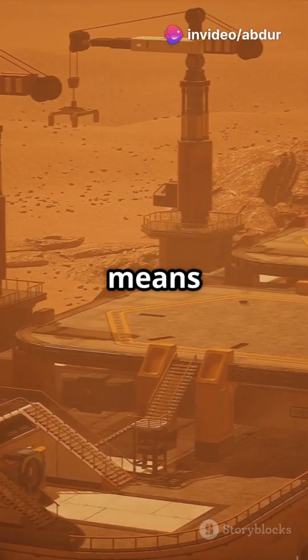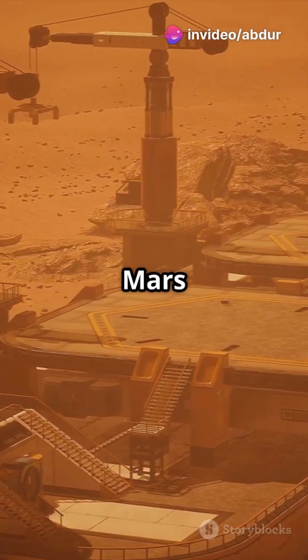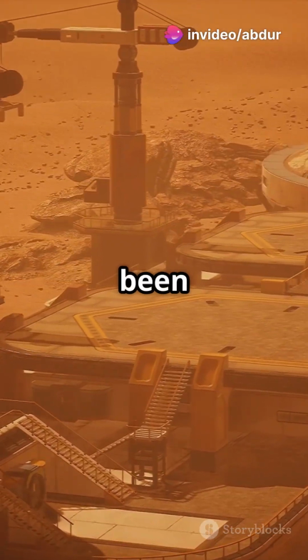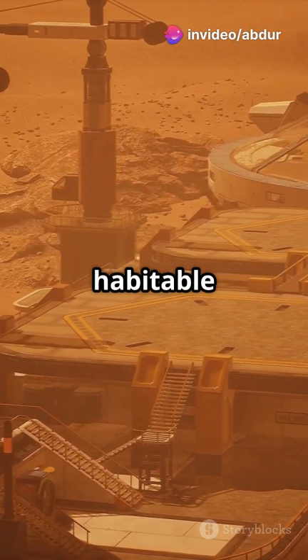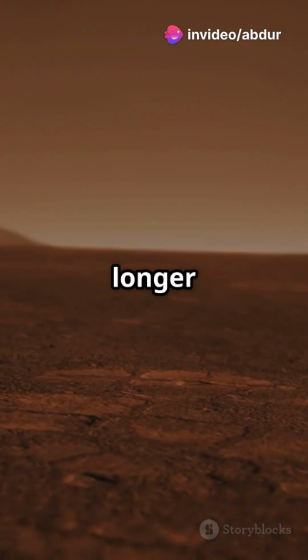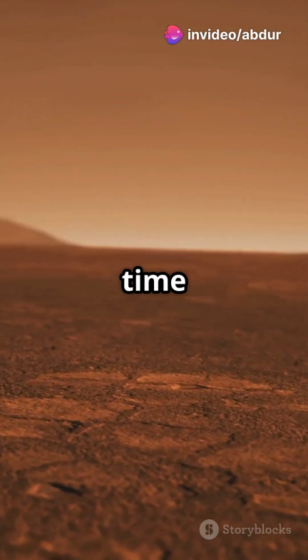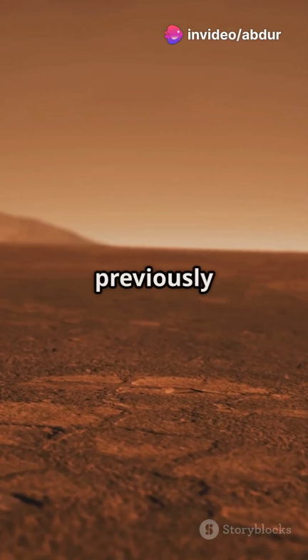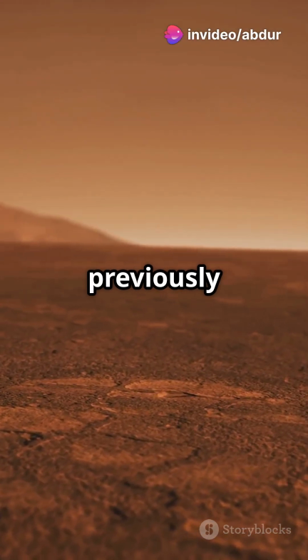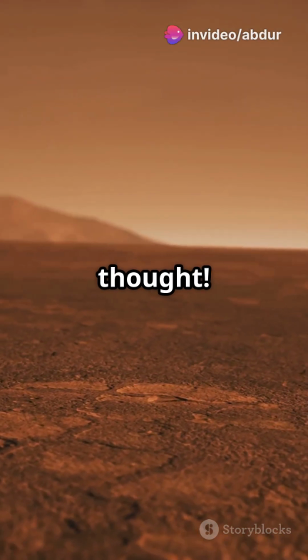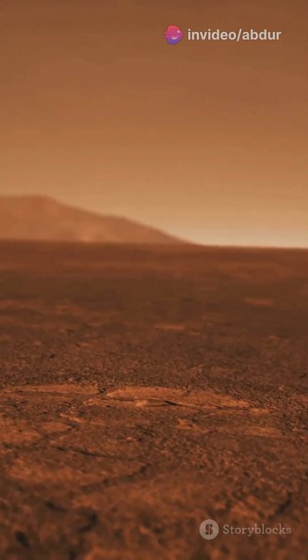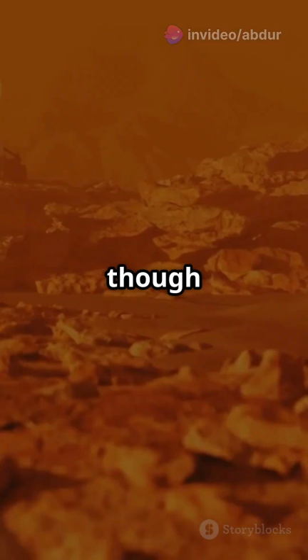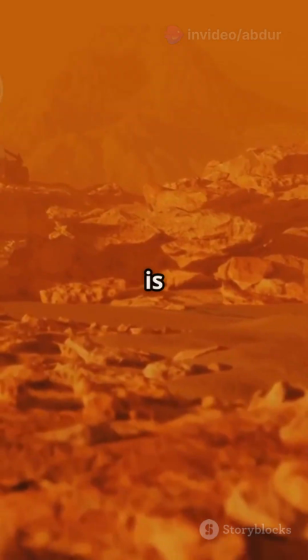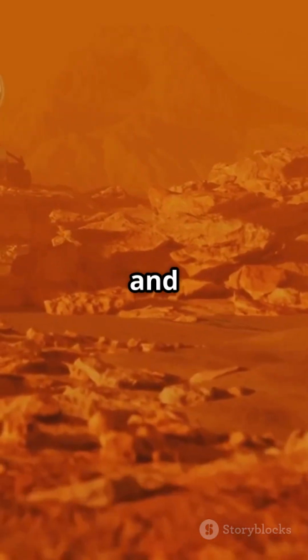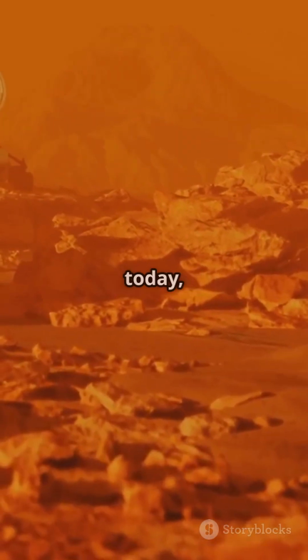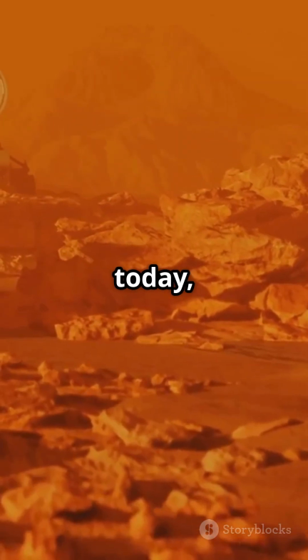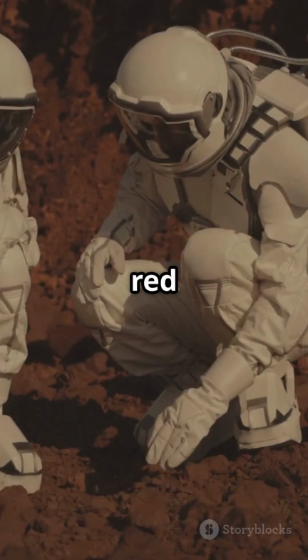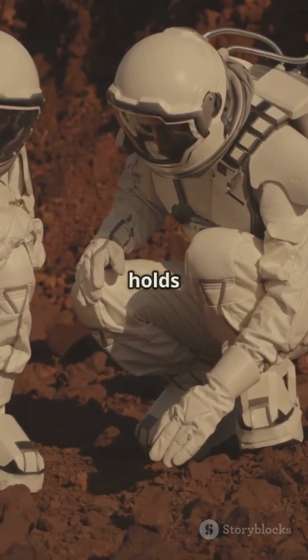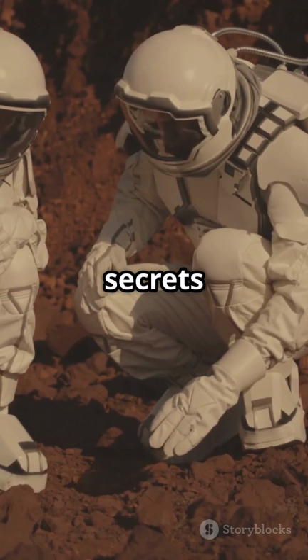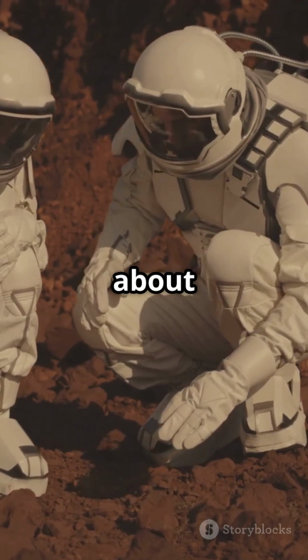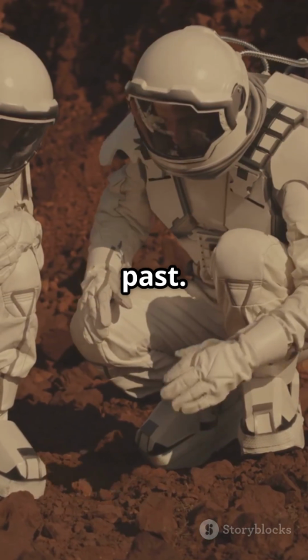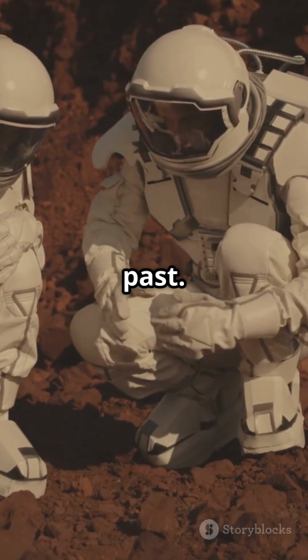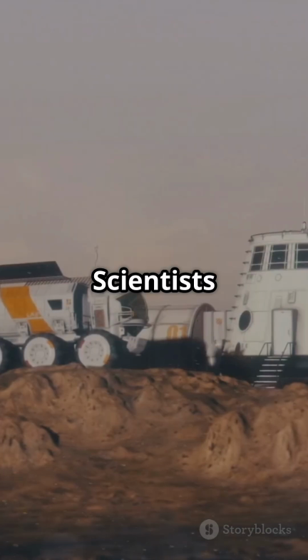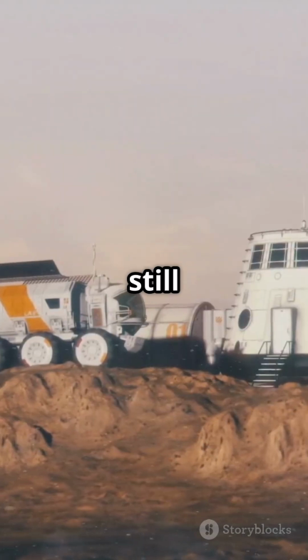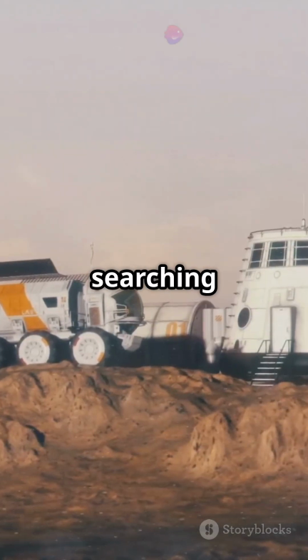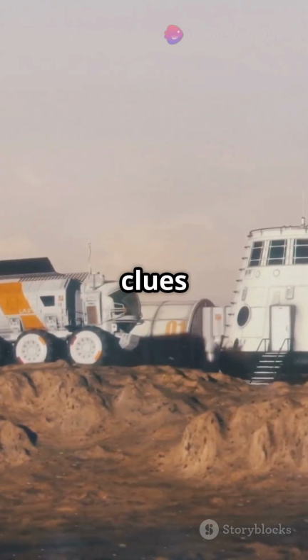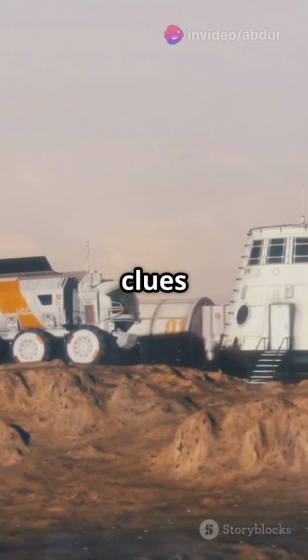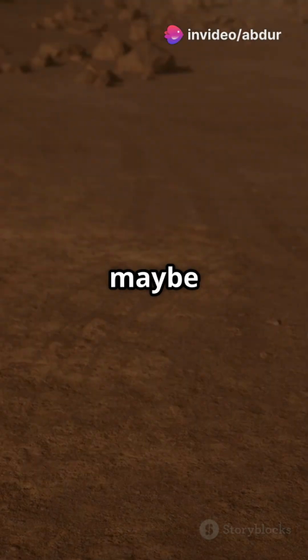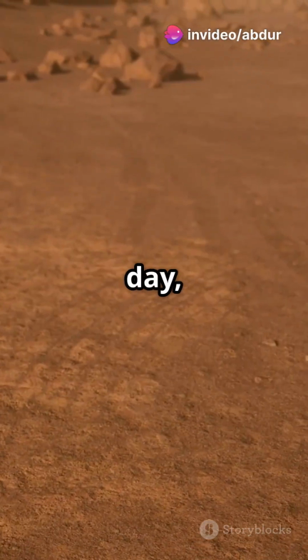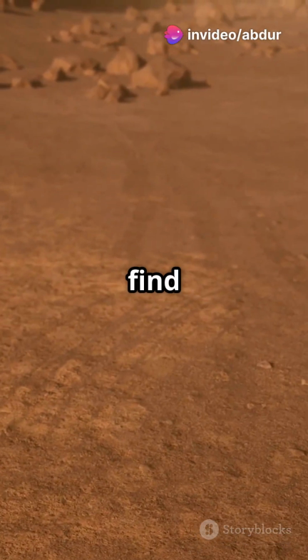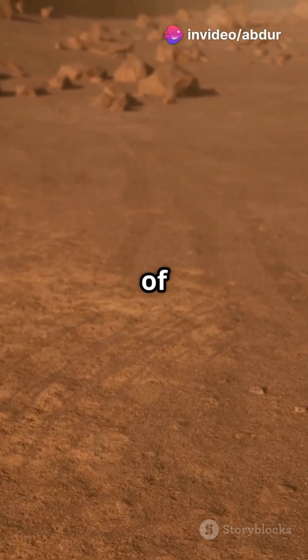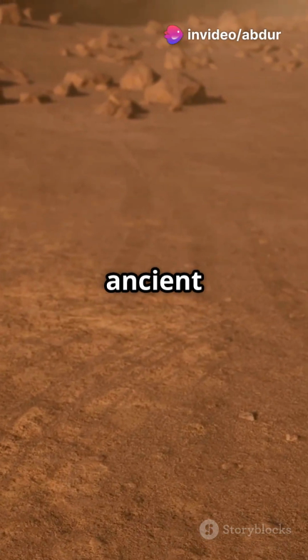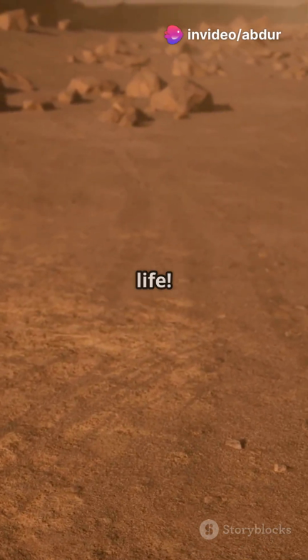Even though Mars is dry and lifeless today, its red dust holds secrets about its past. Scientists are still searching for more clues. Maybe one day we'll find evidence of ancient Martian life.